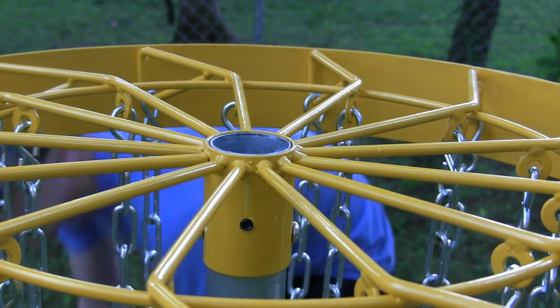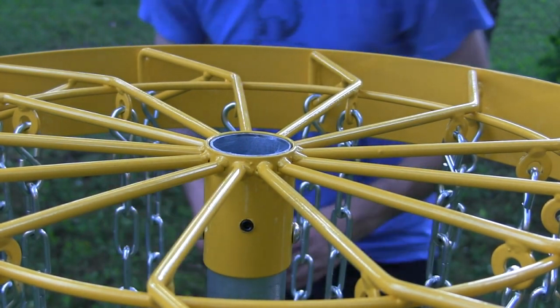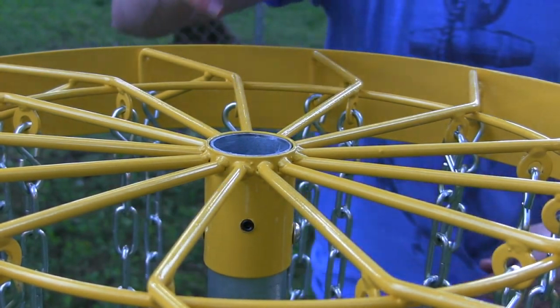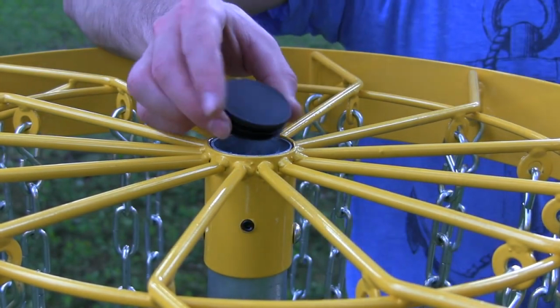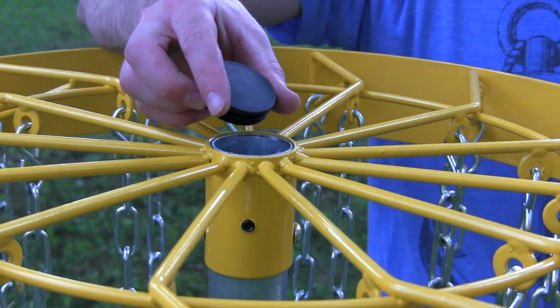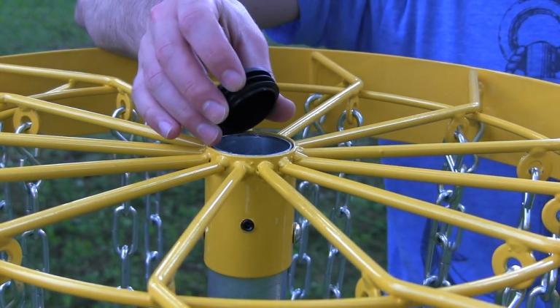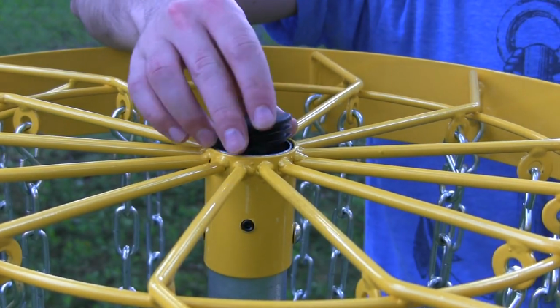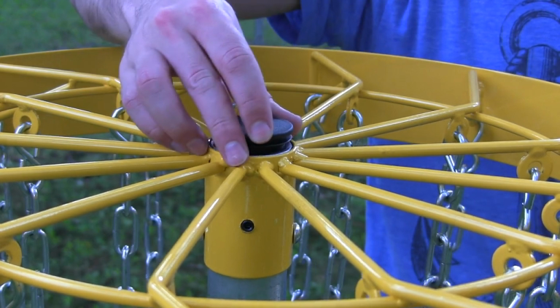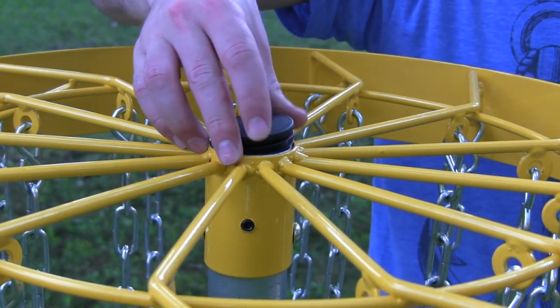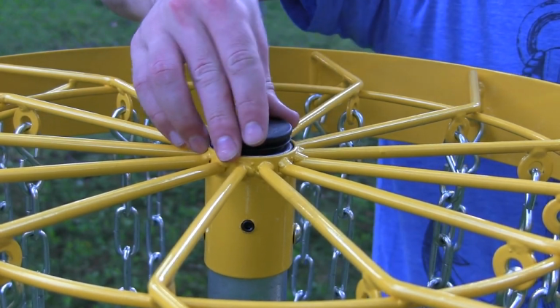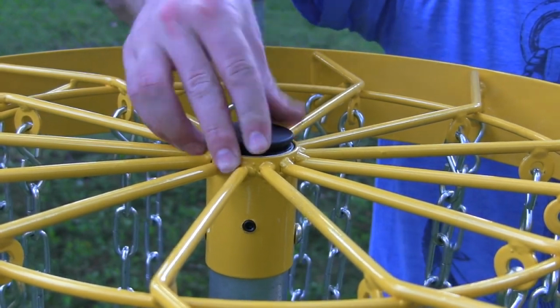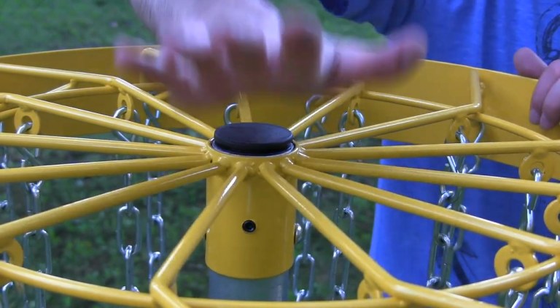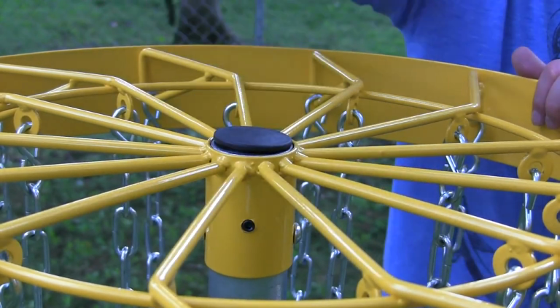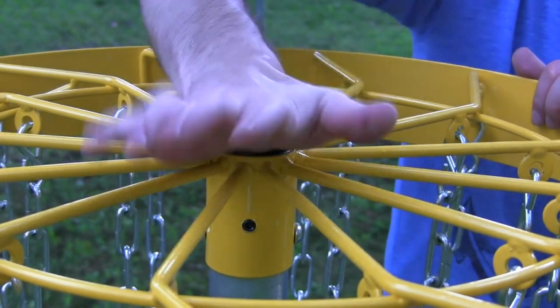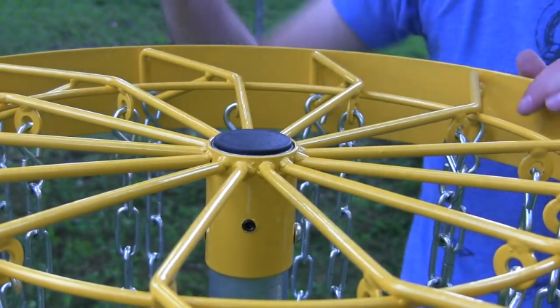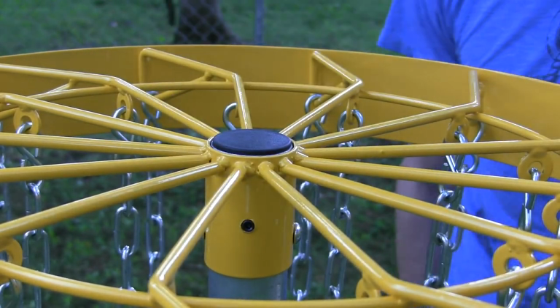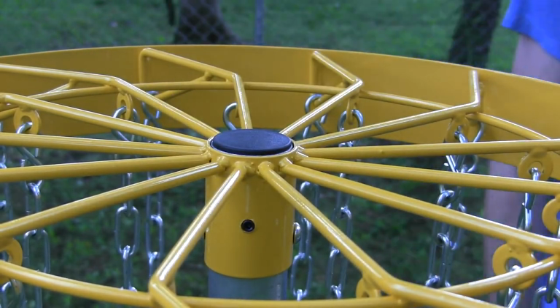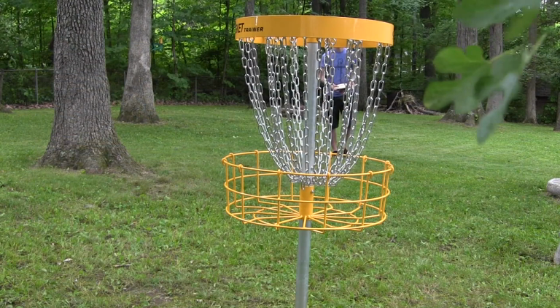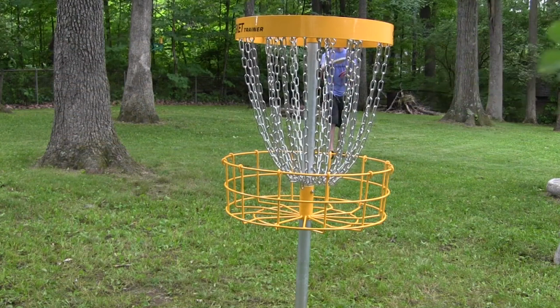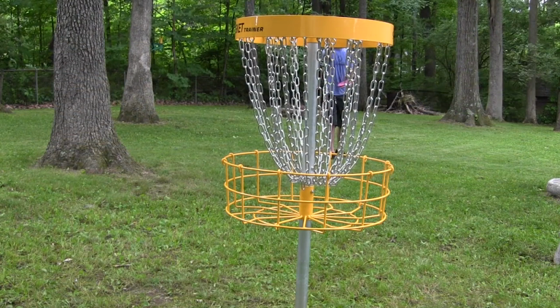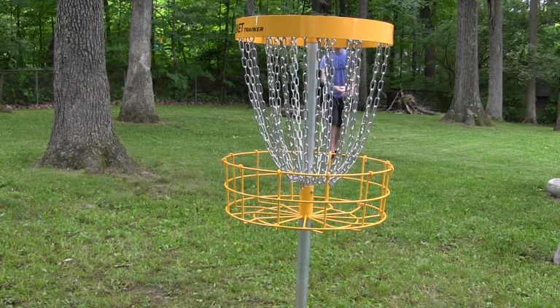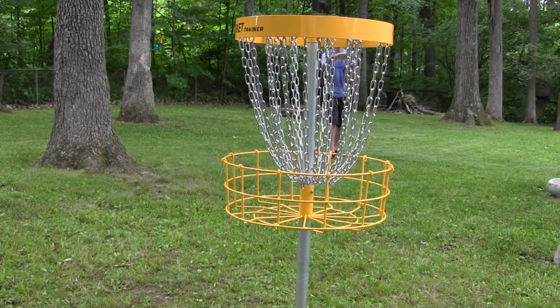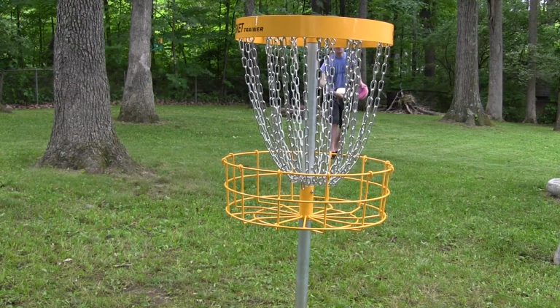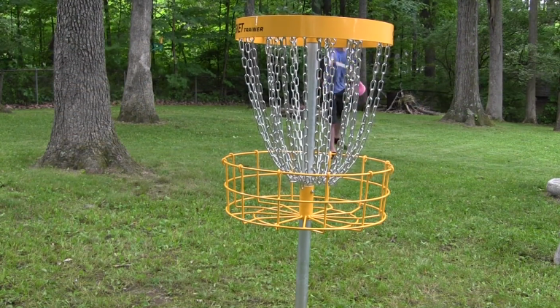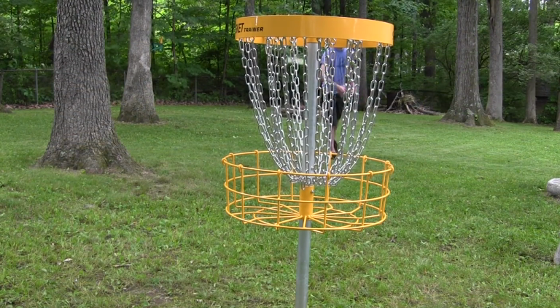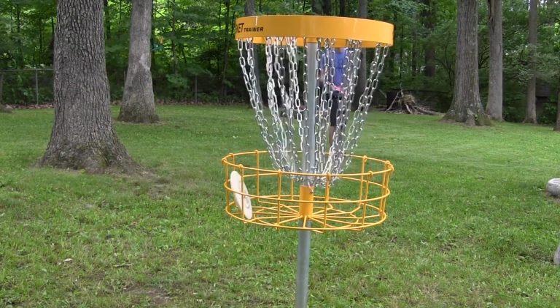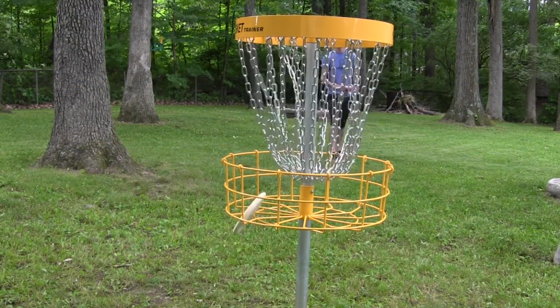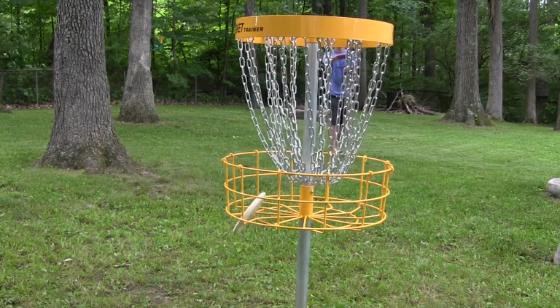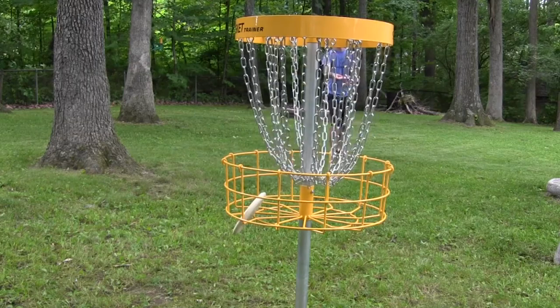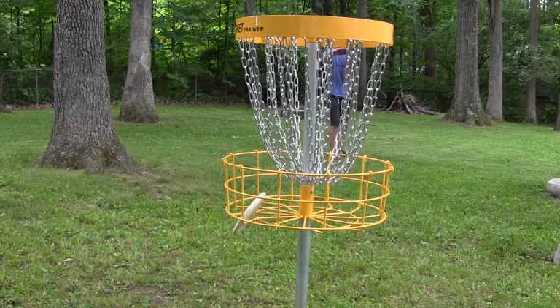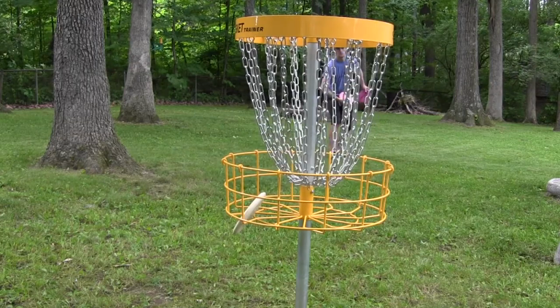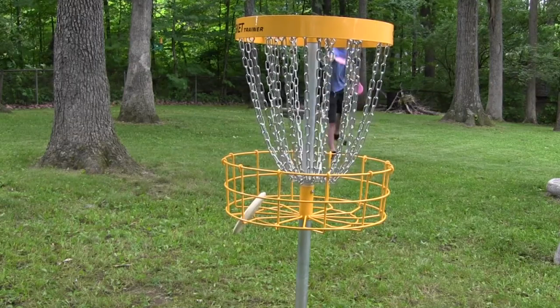Finally, grab the end cap and stick it right into the top — nothing special needed, just smack it with your fist. Then grab a set of your favorite putters and start practicing, because somebody said something about practice making perfect or something.